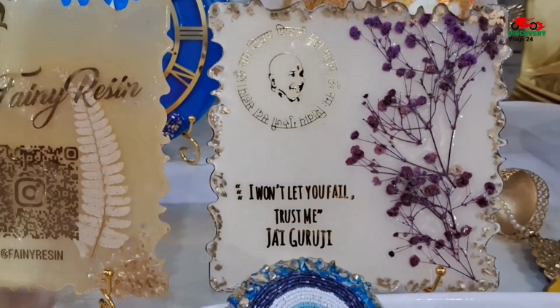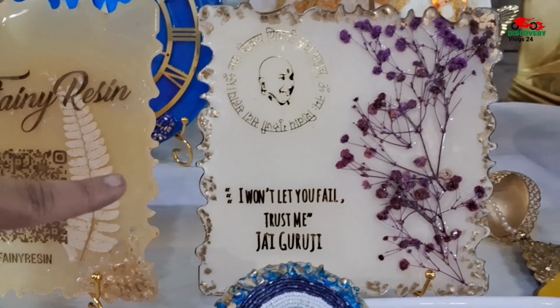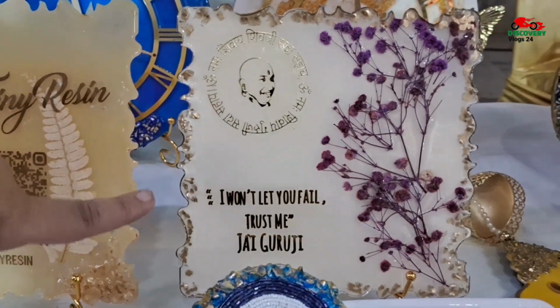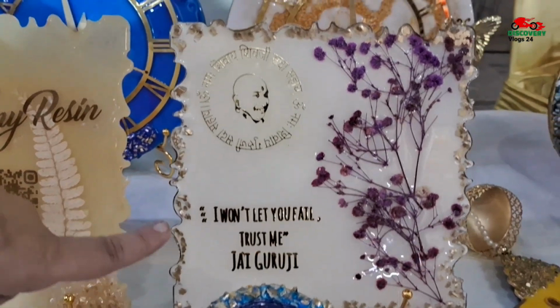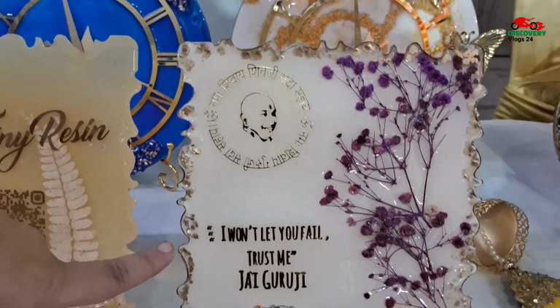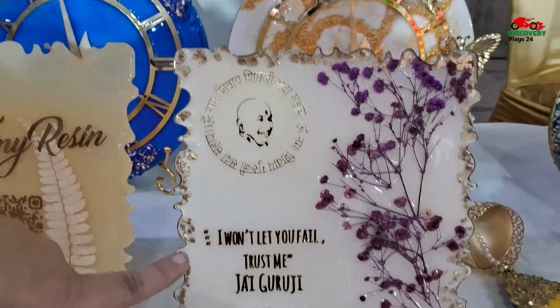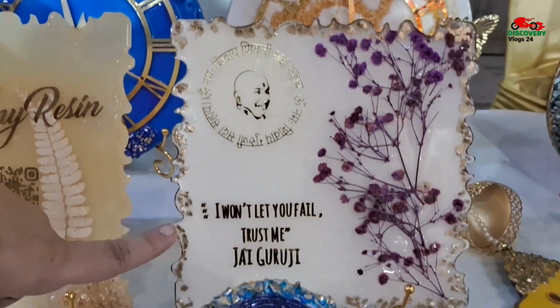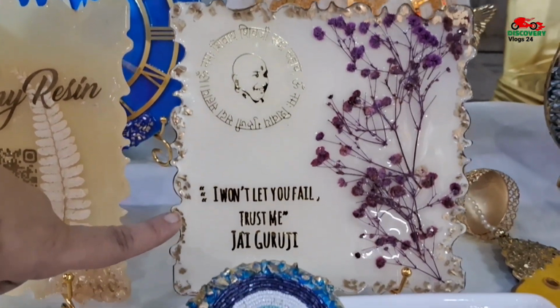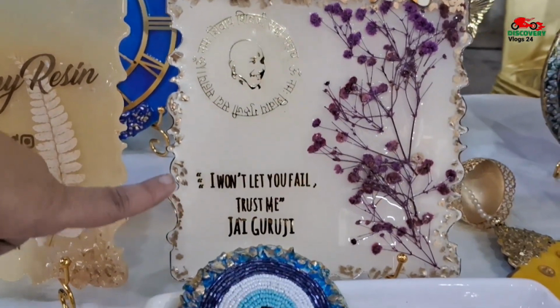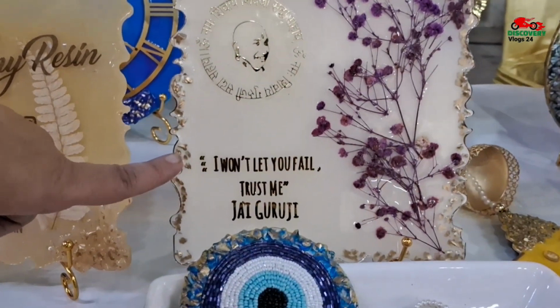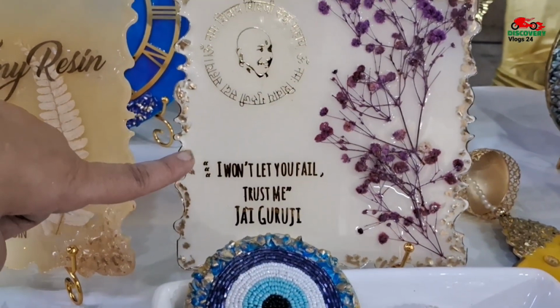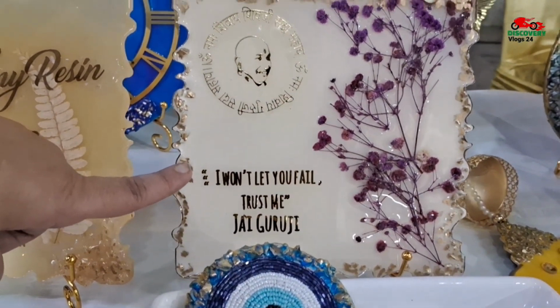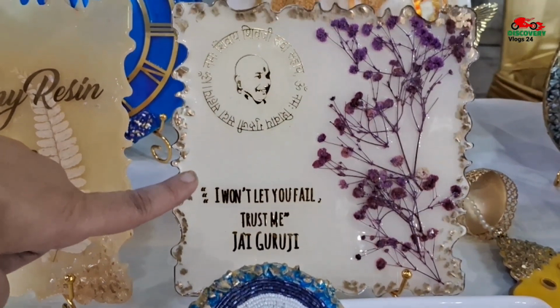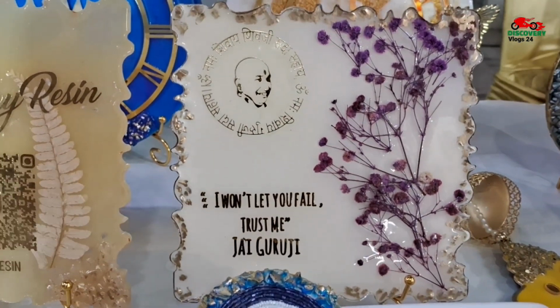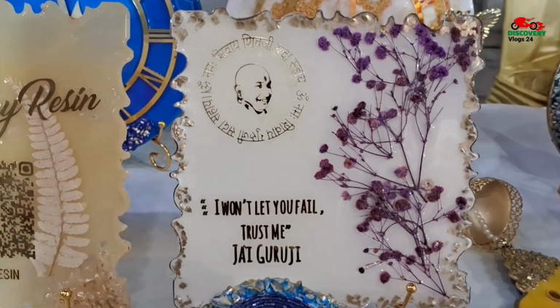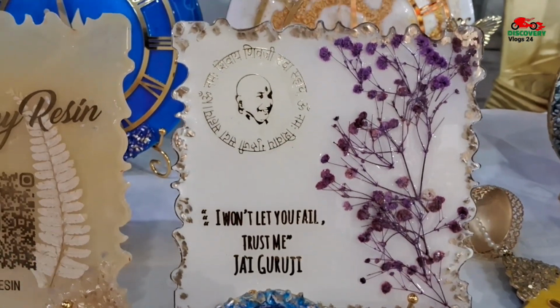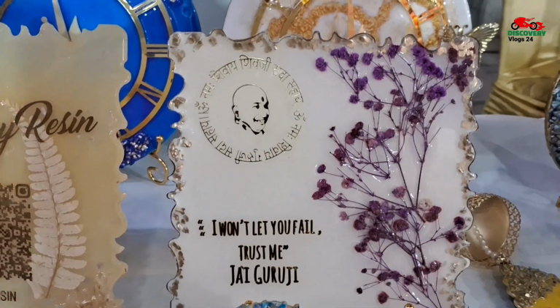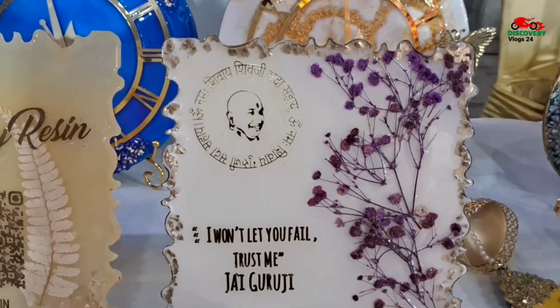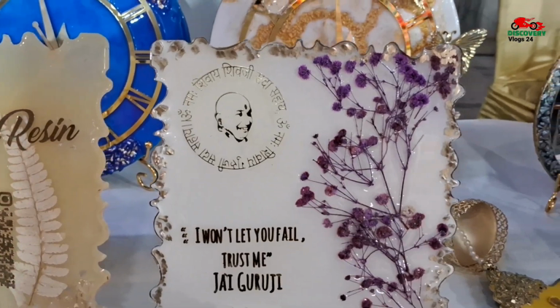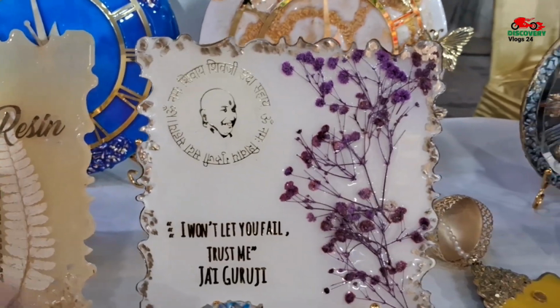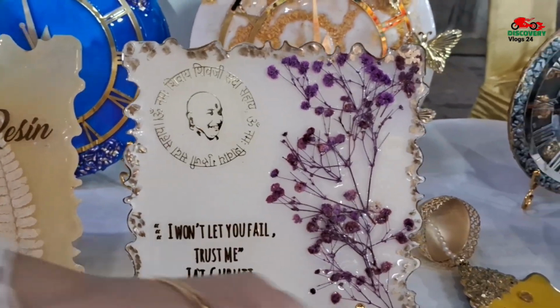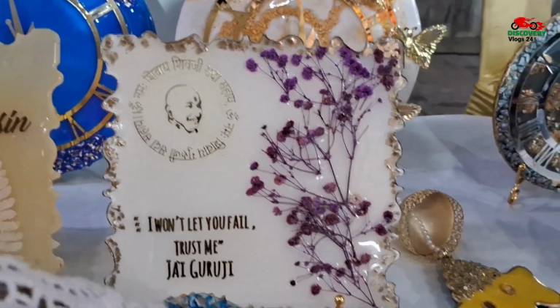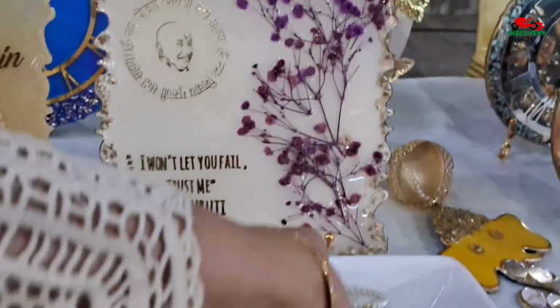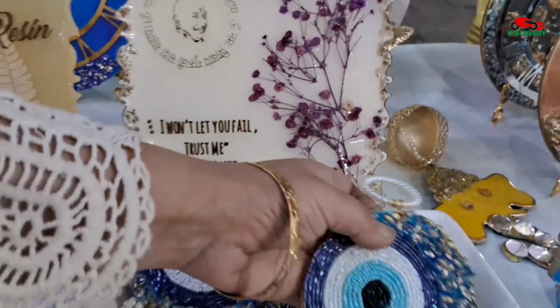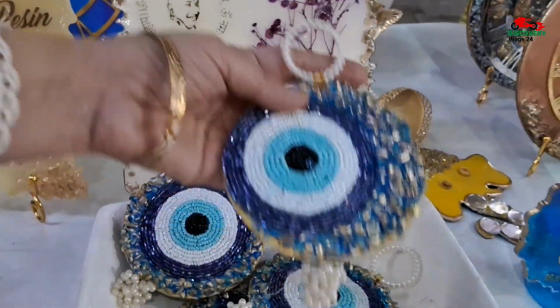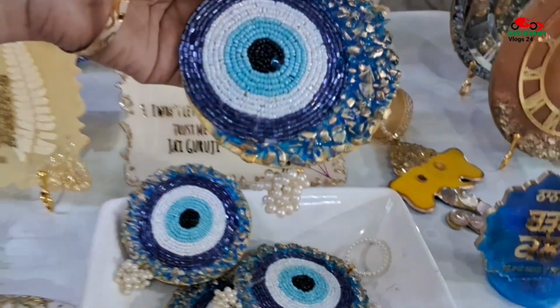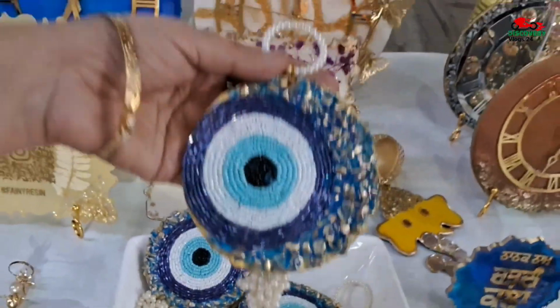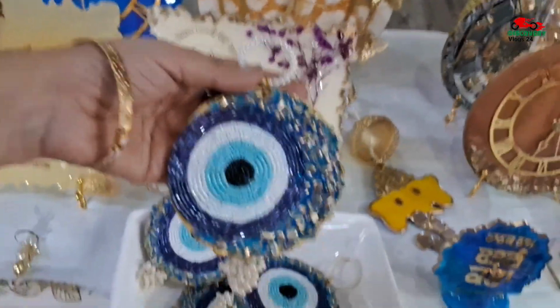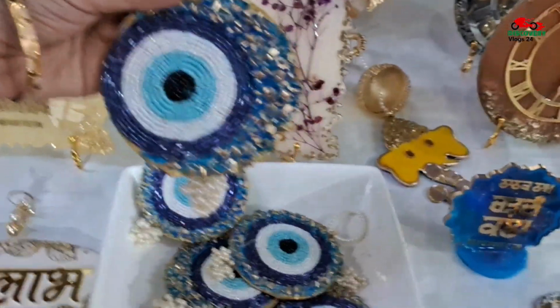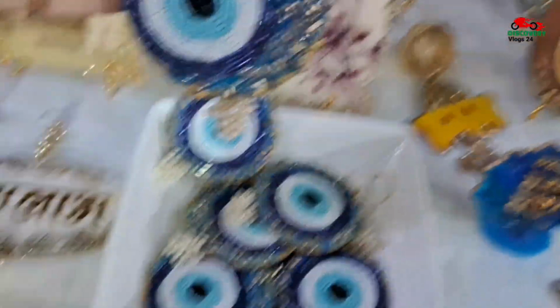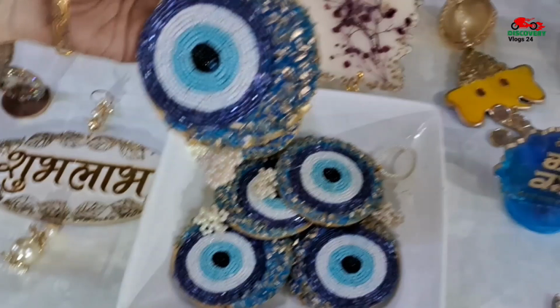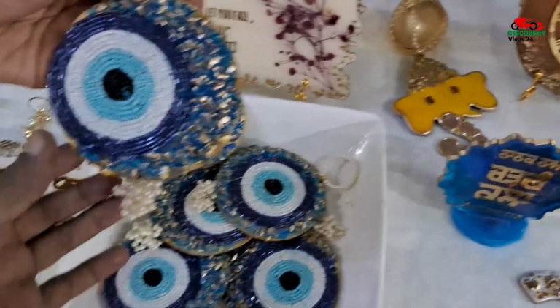Now we can customize it for Guruji — we can customize it for you. Like in your house, there is a Satsang or whatever. You can also give it to someone. Look, this is an Evil Eye.